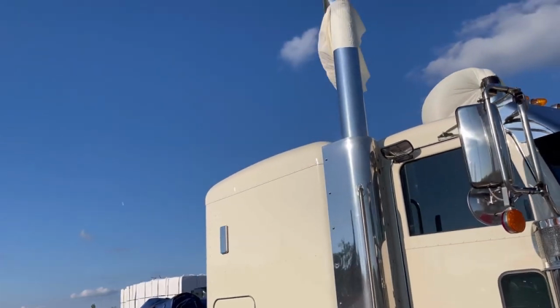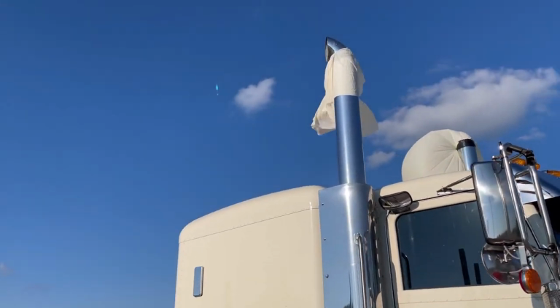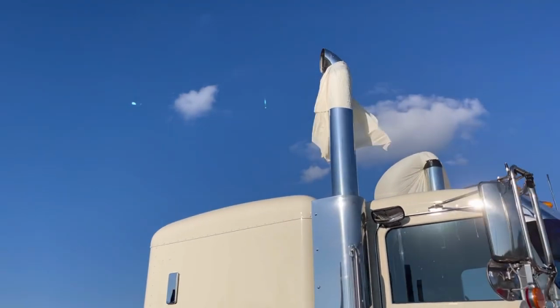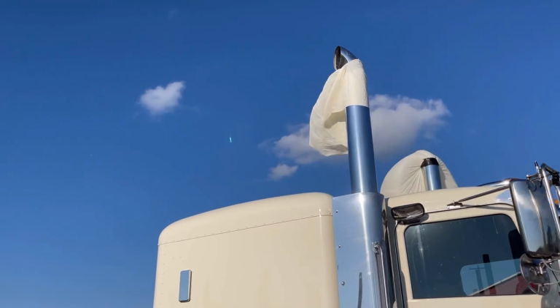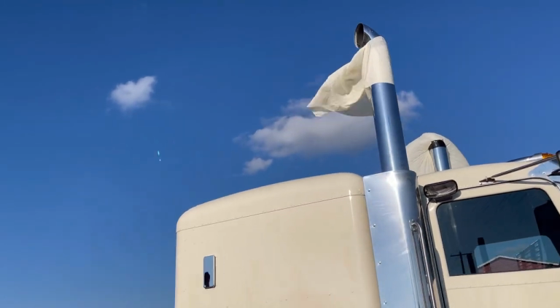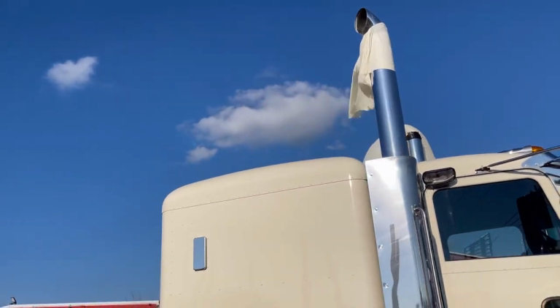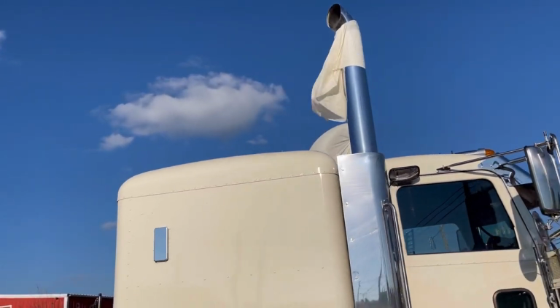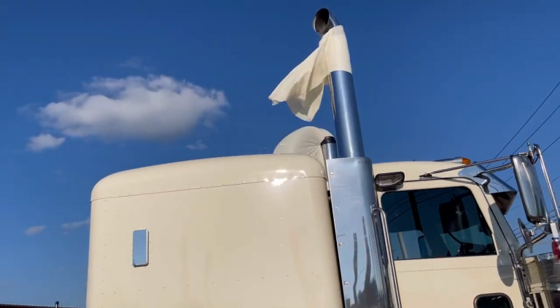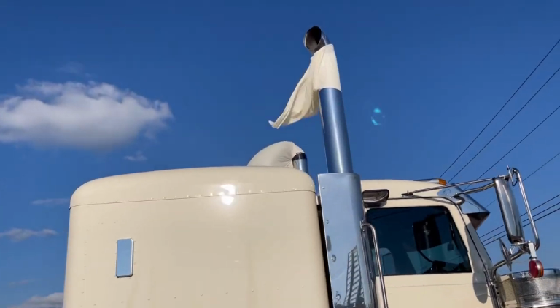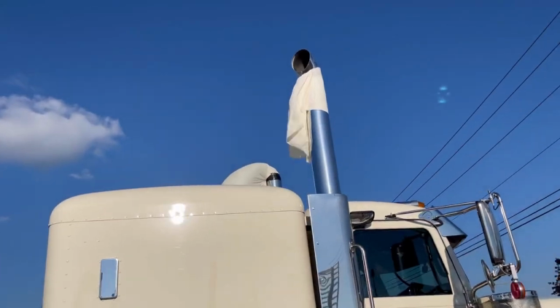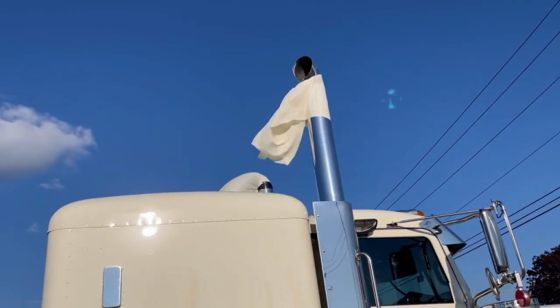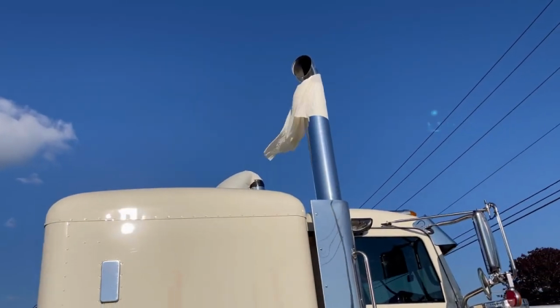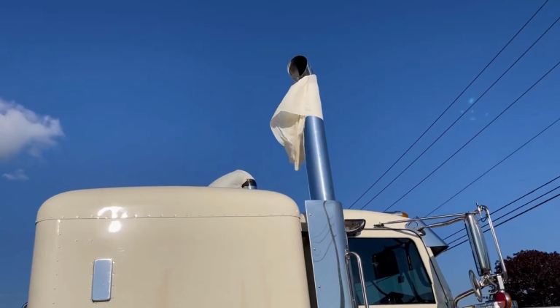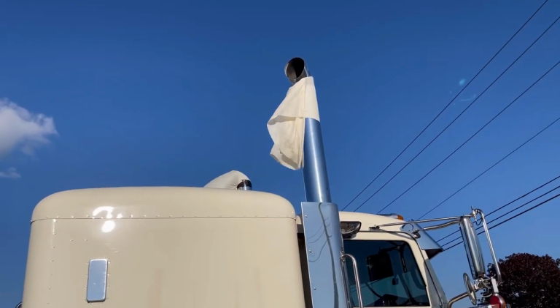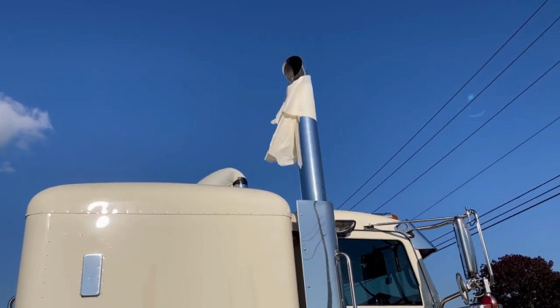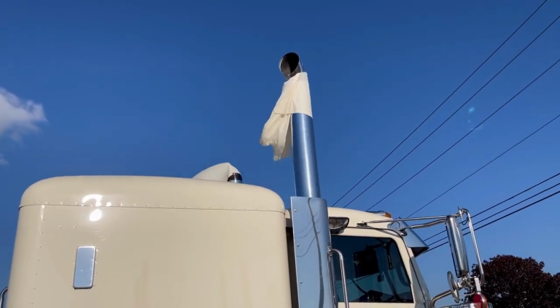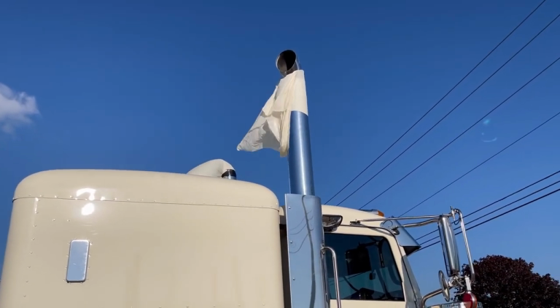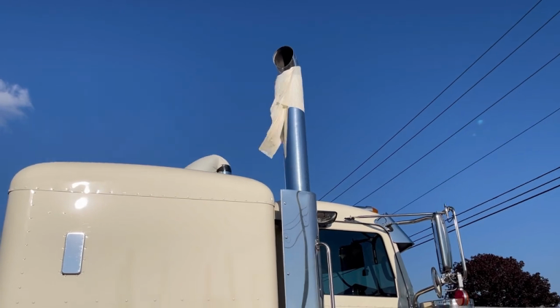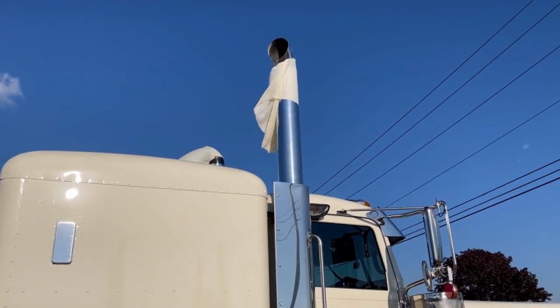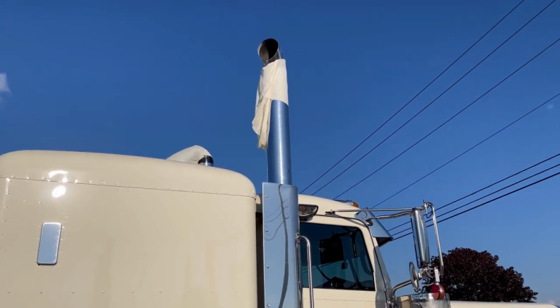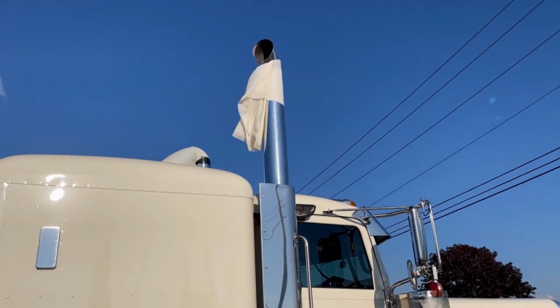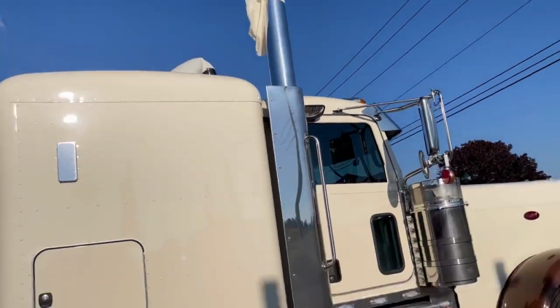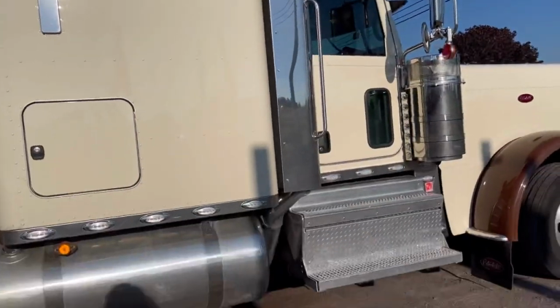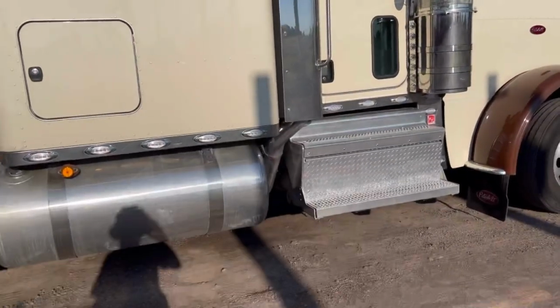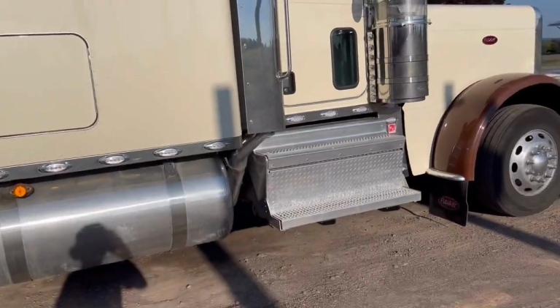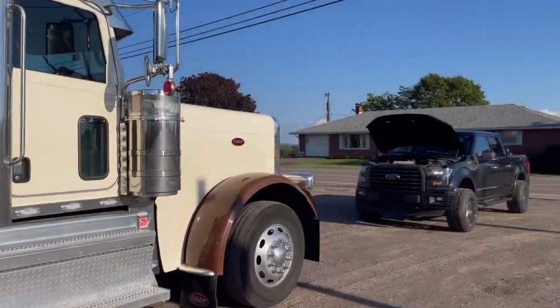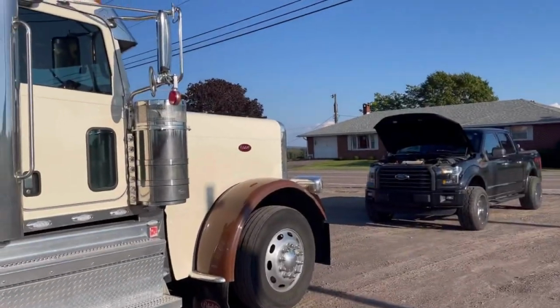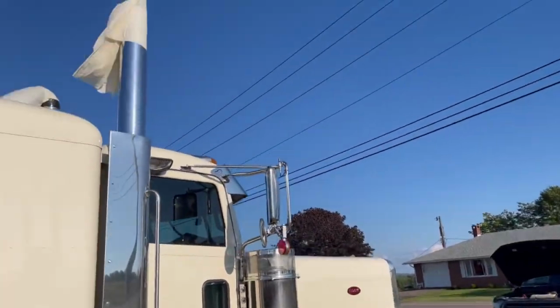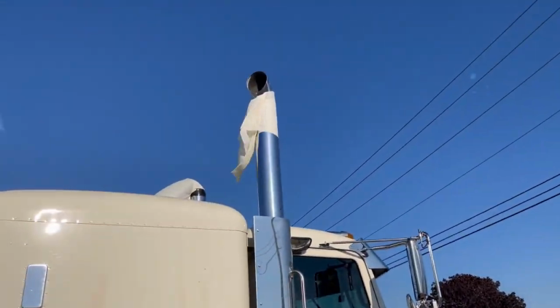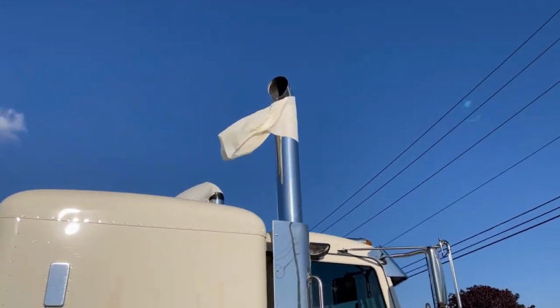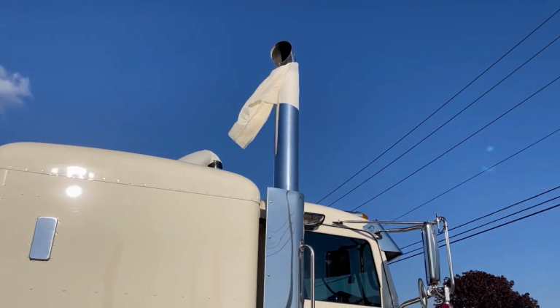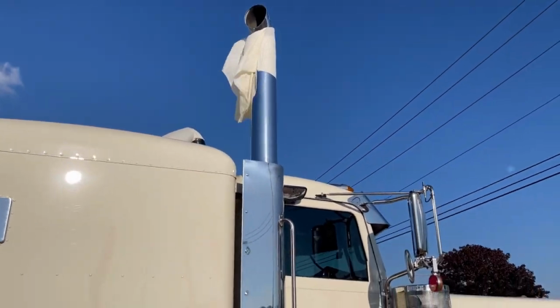Either I did a worse job taping this one on, or this right stack puts out more exhaust, which is probably true considering that the turbo is on the right-hand side.